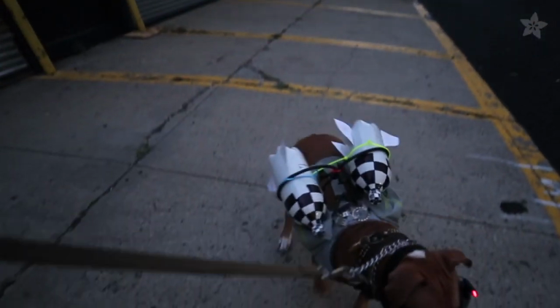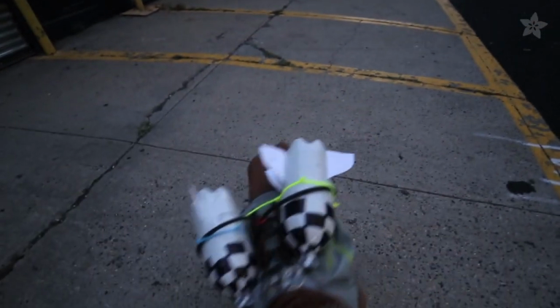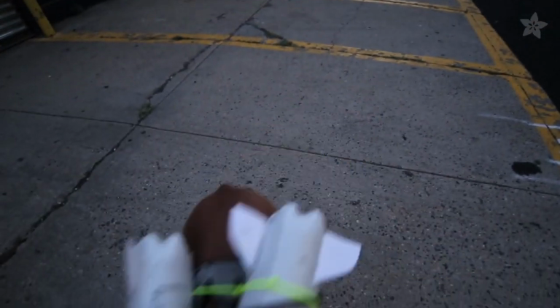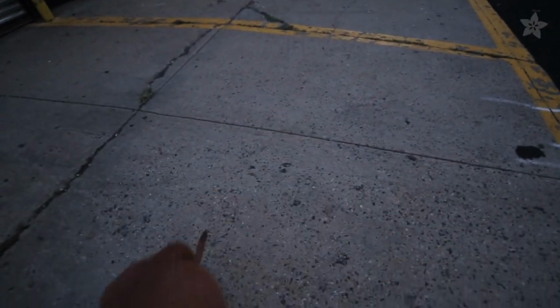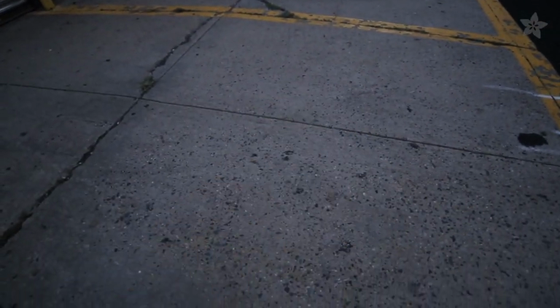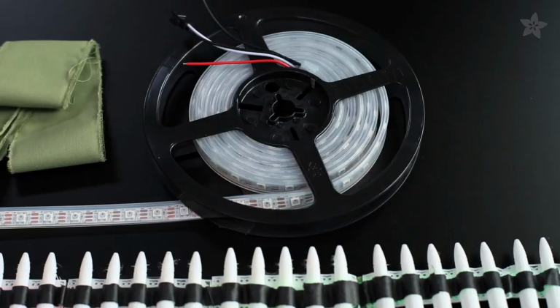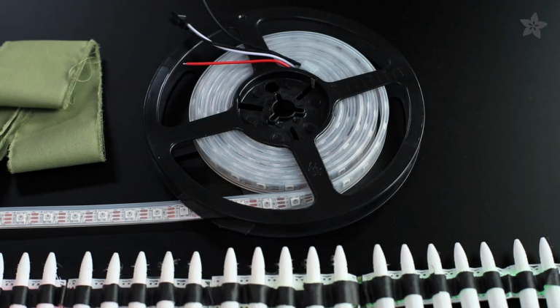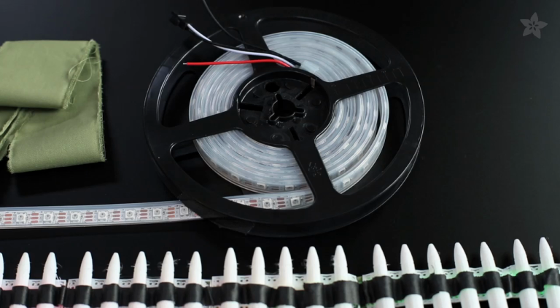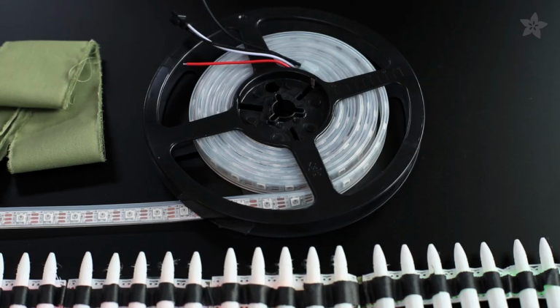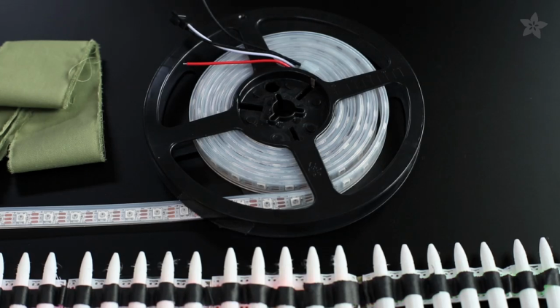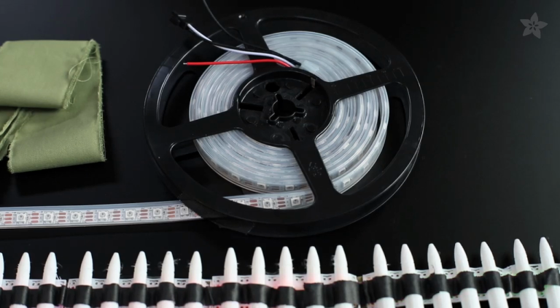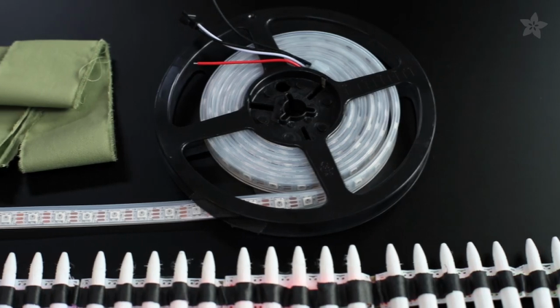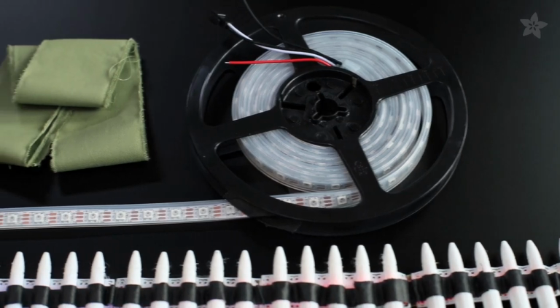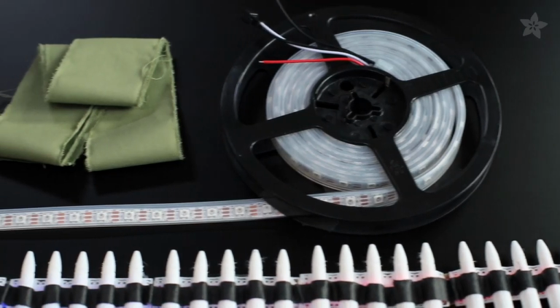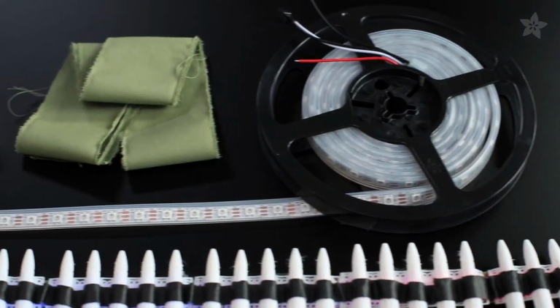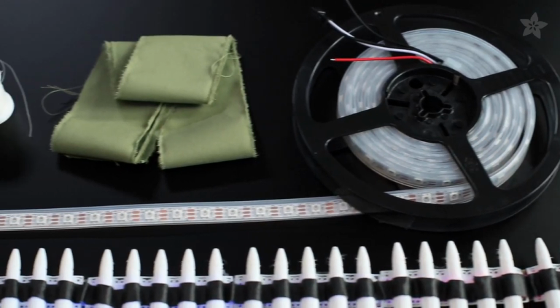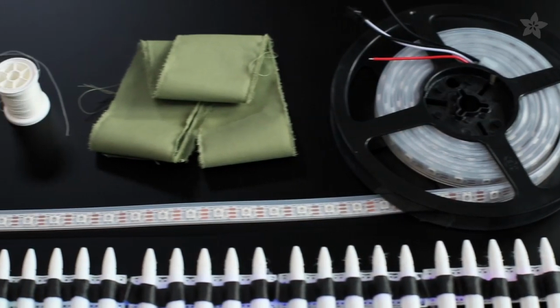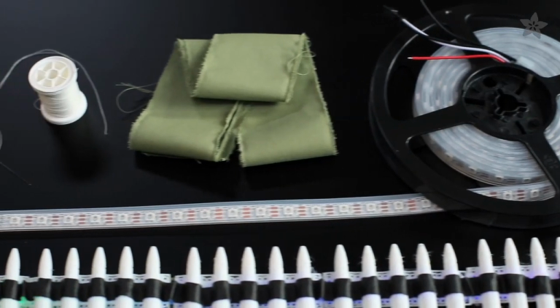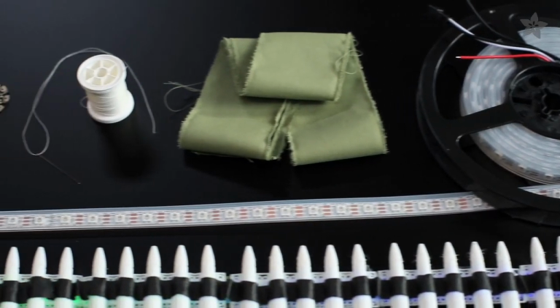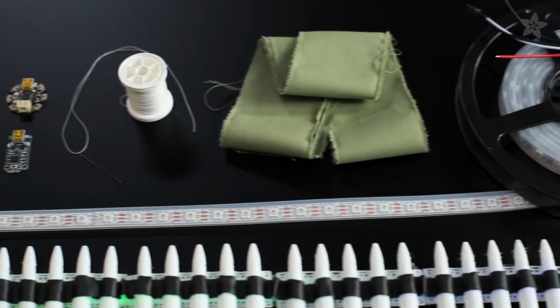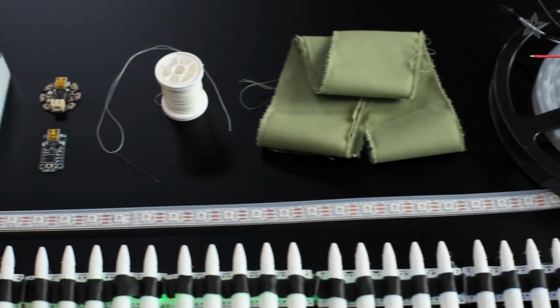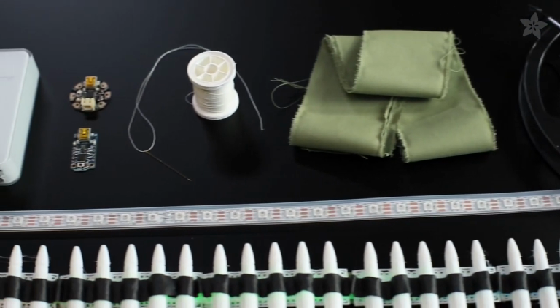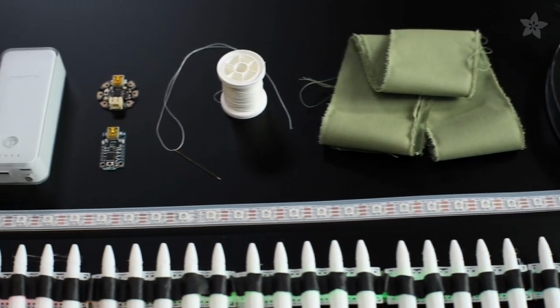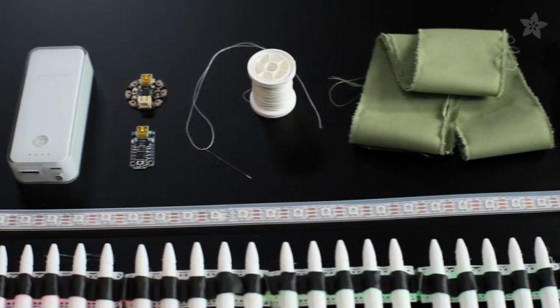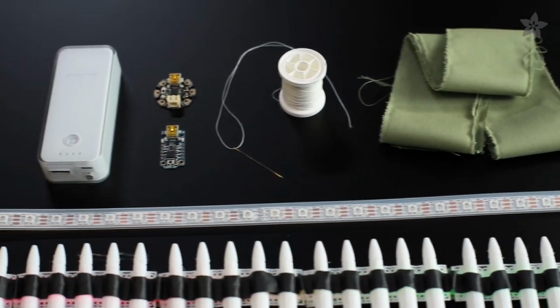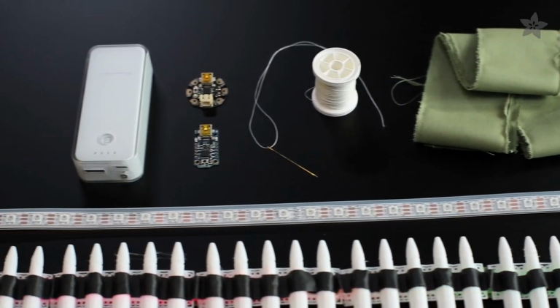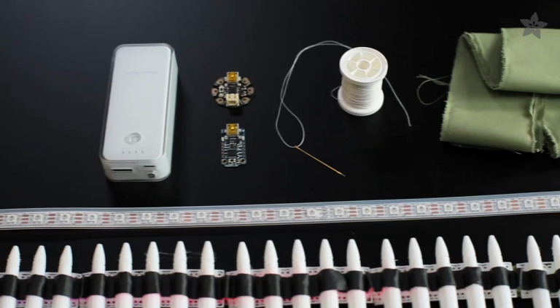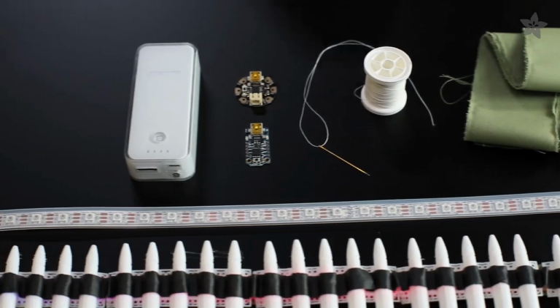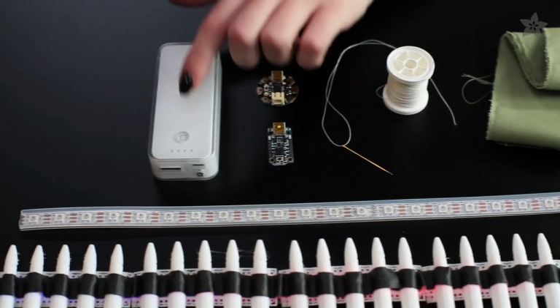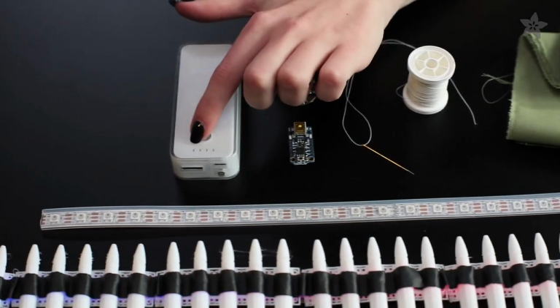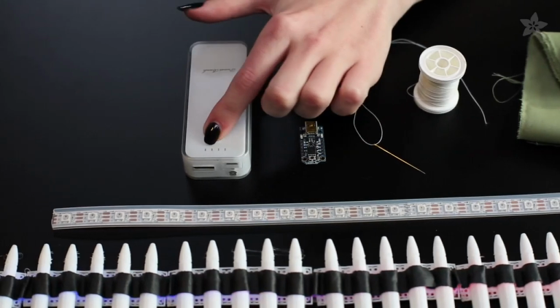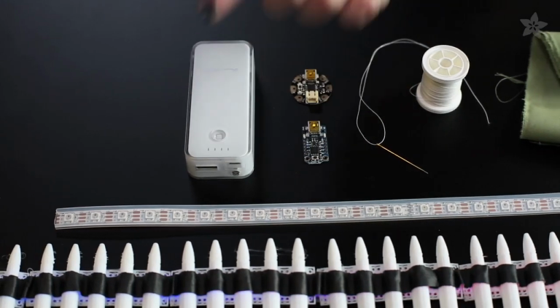To build this project, we'll be using some 60 pixel per meter NeoPixel strip, fabric, sewing supplies, a Gemma or Trinket microcontroller, and a battery pack.